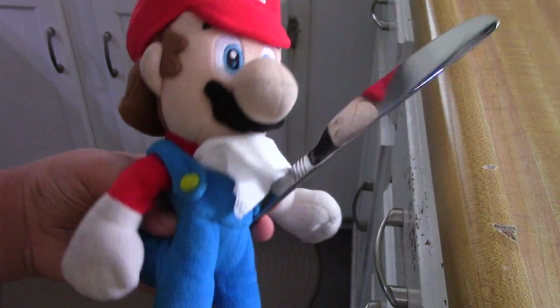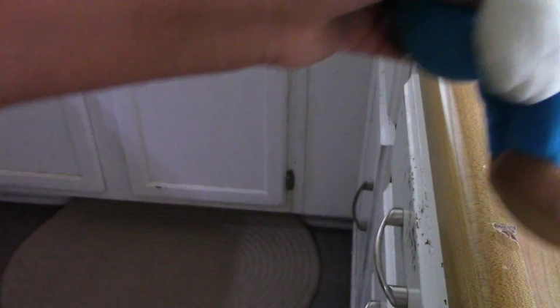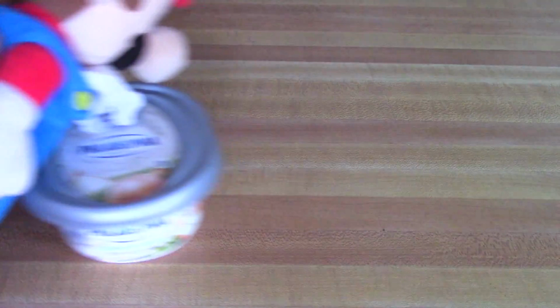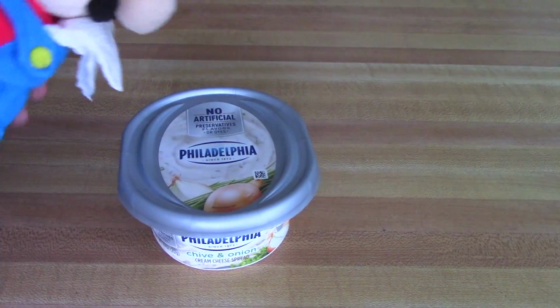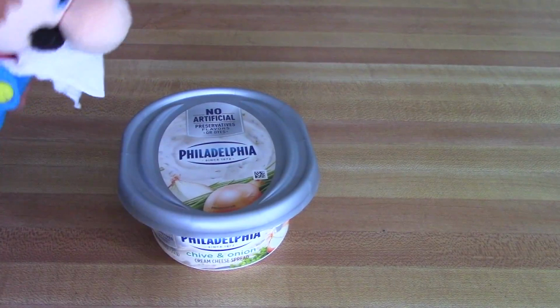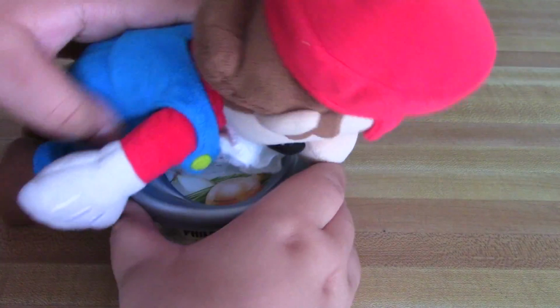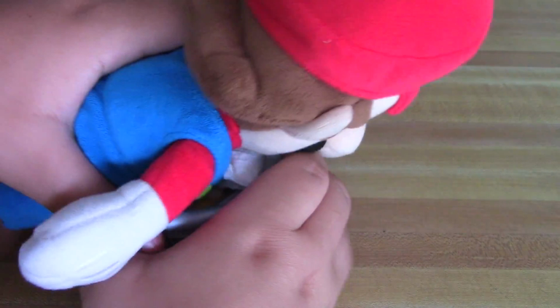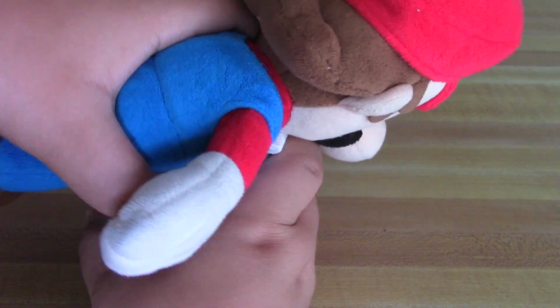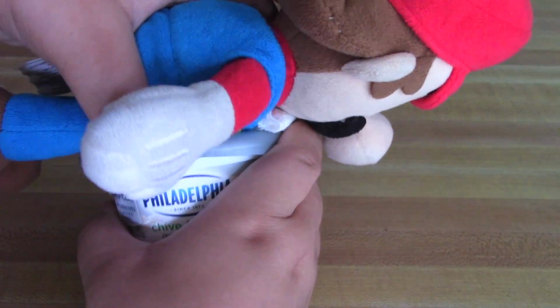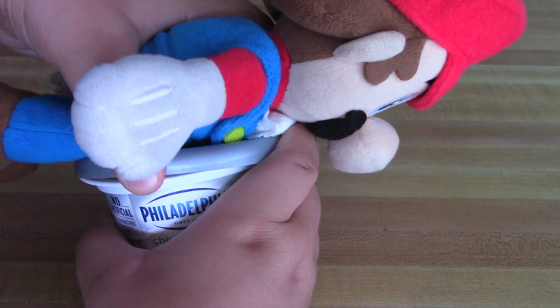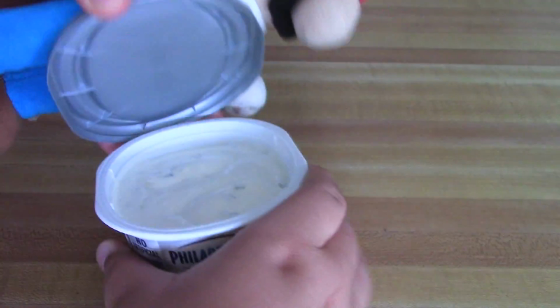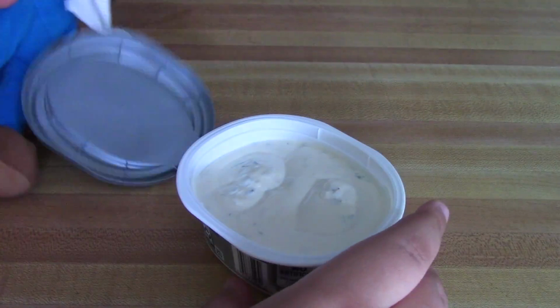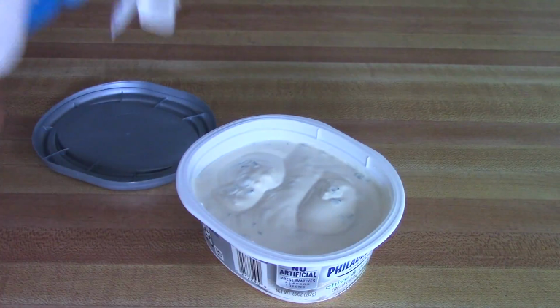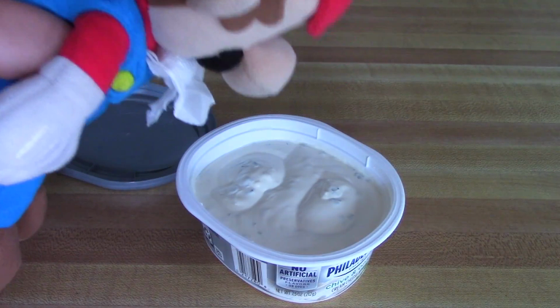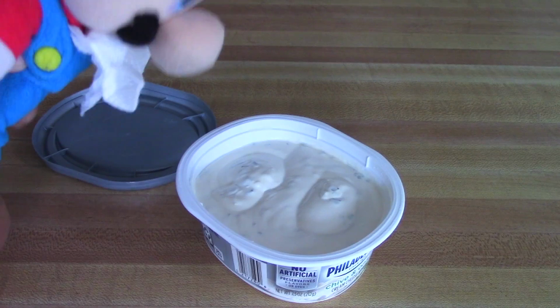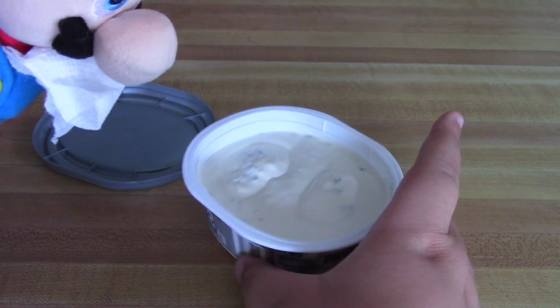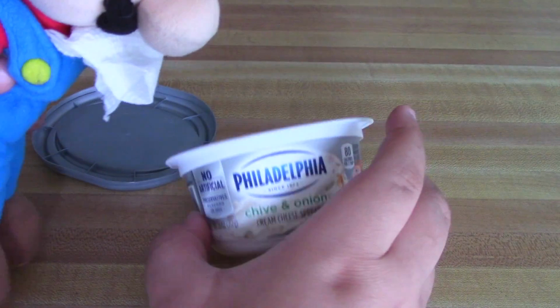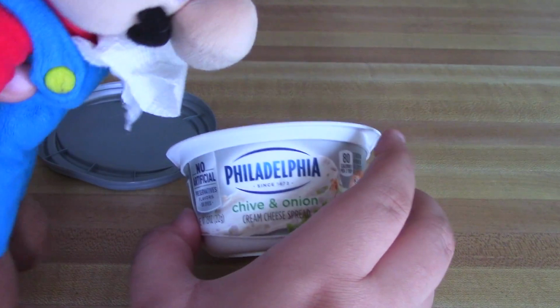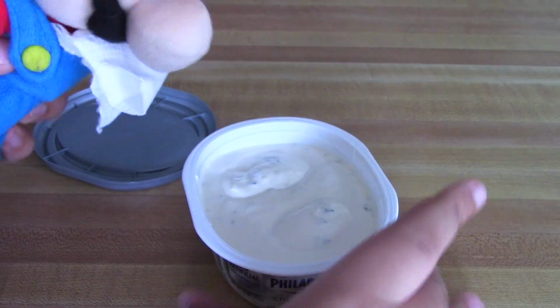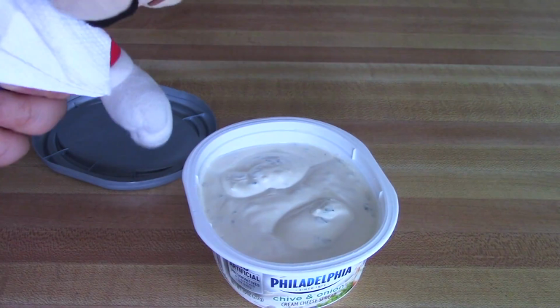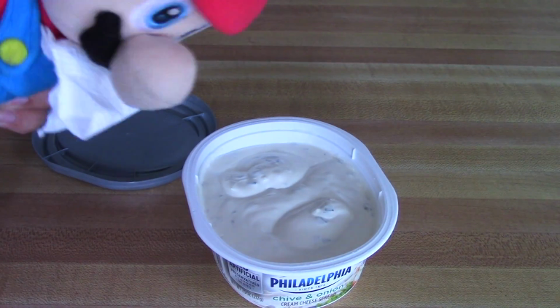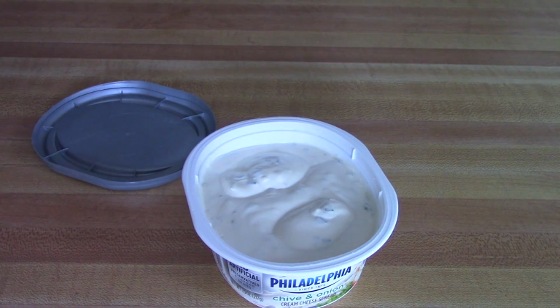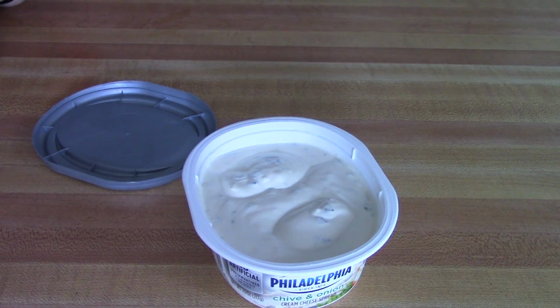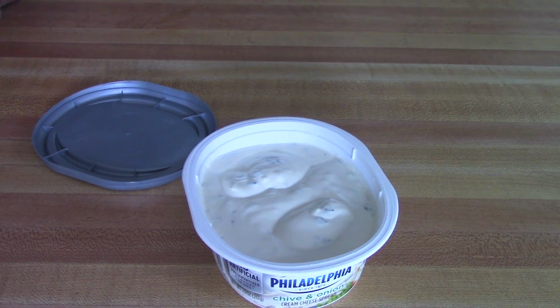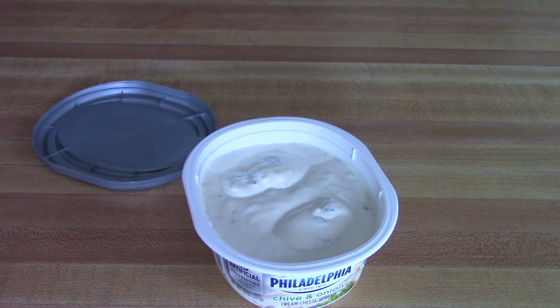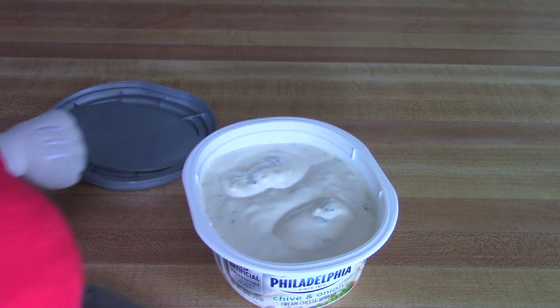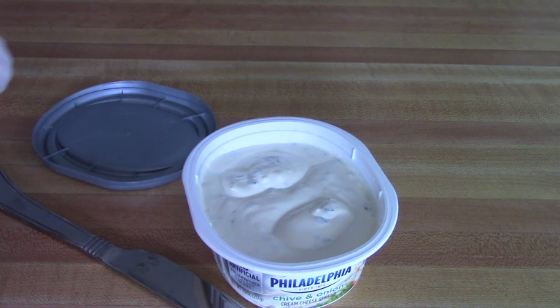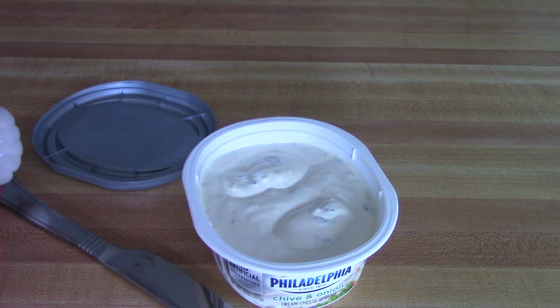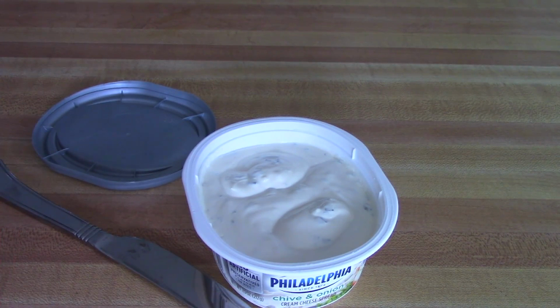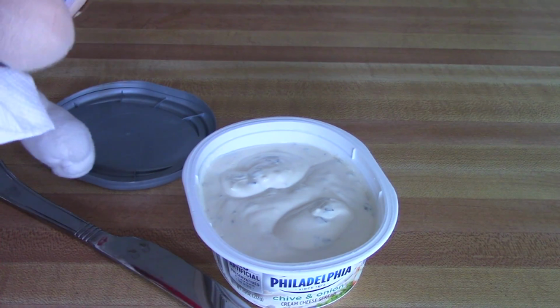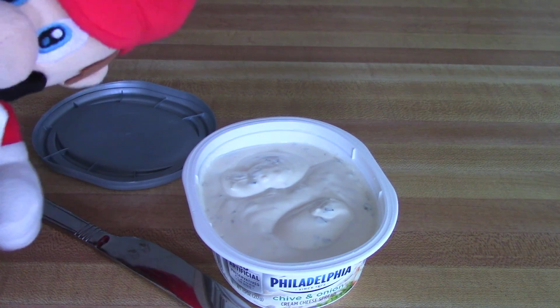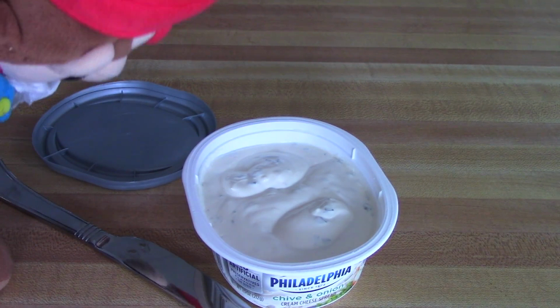We got the cream cheese — it's chive and onion cream cheese. Now that we got our butter knife, once the bagels come out of the toaster, we'll put the cream cheese on the bagels.